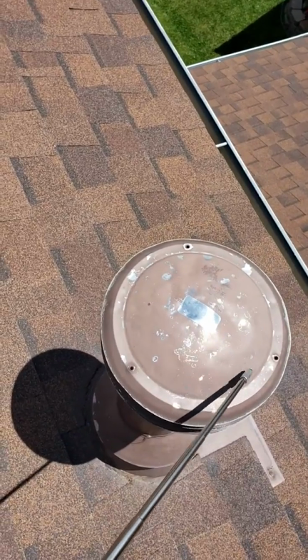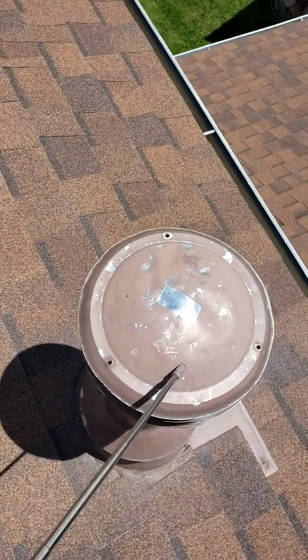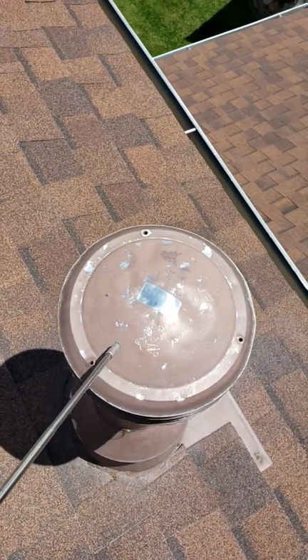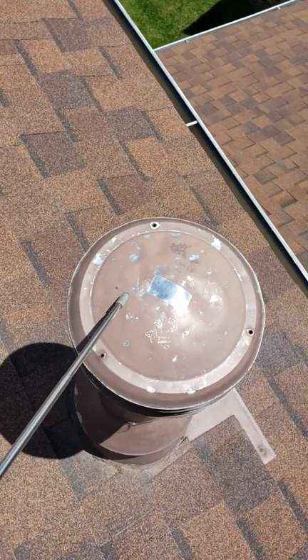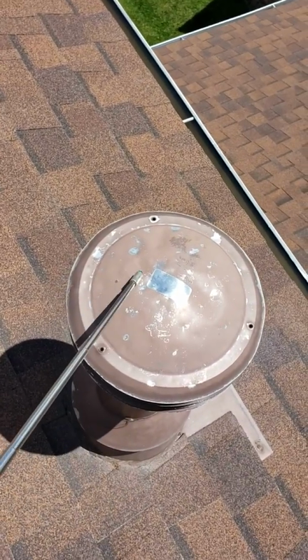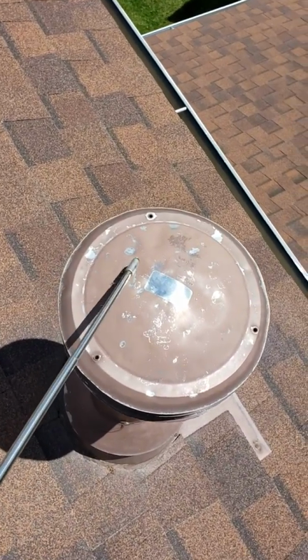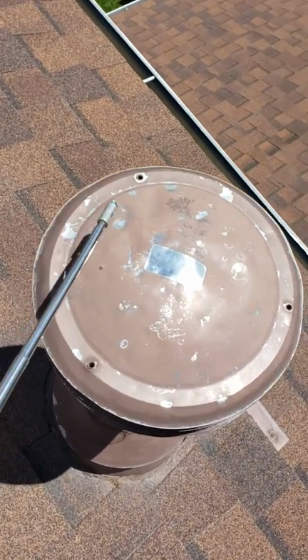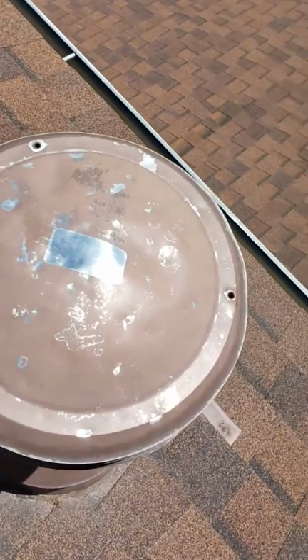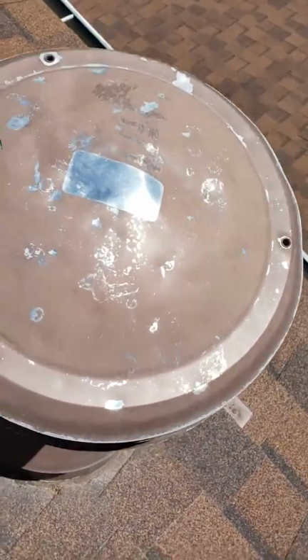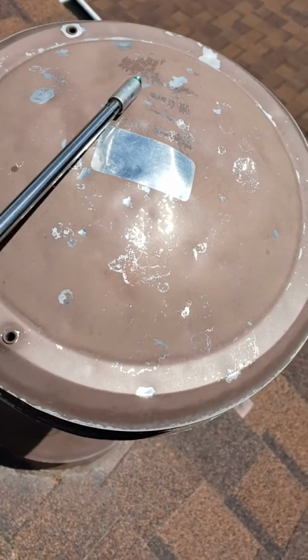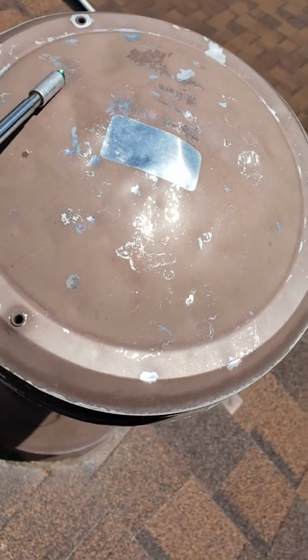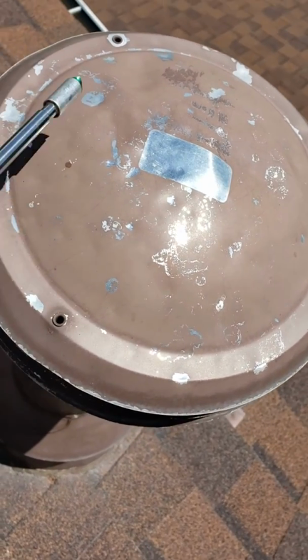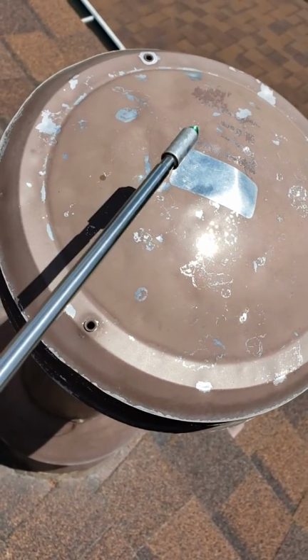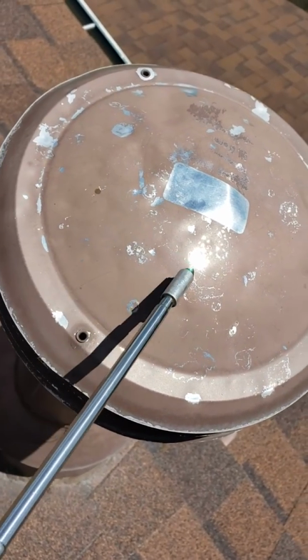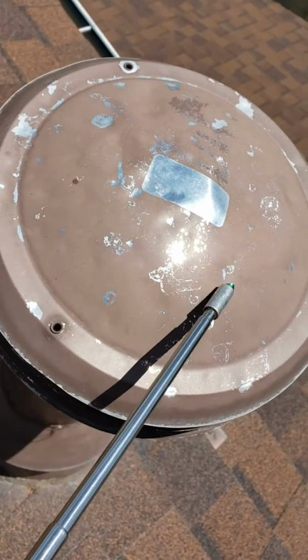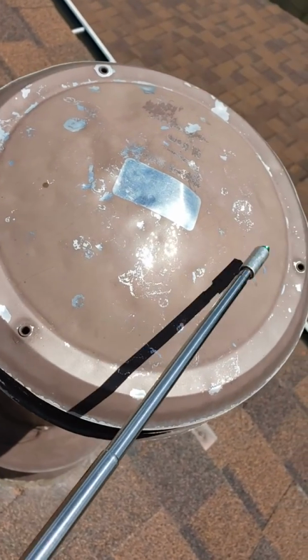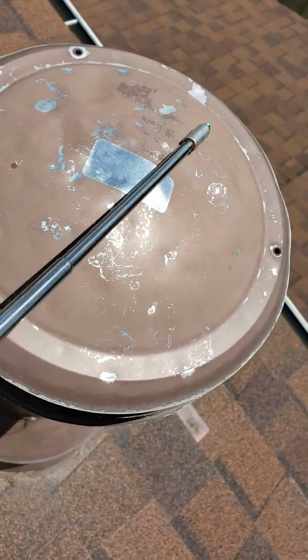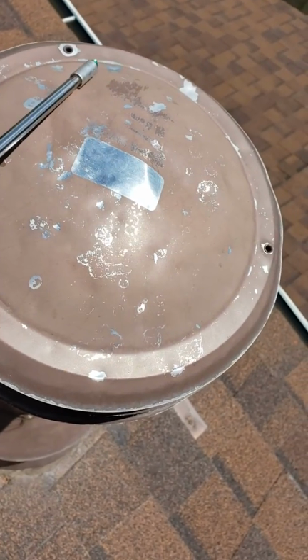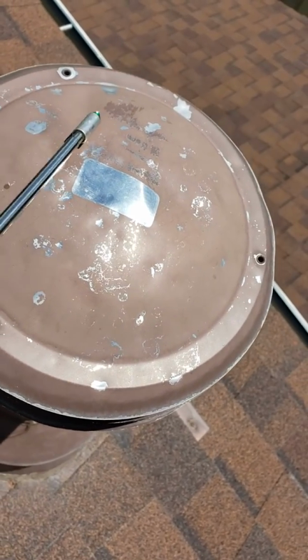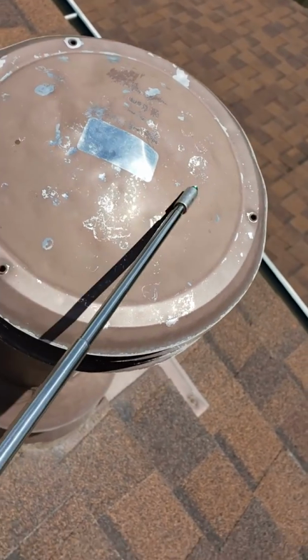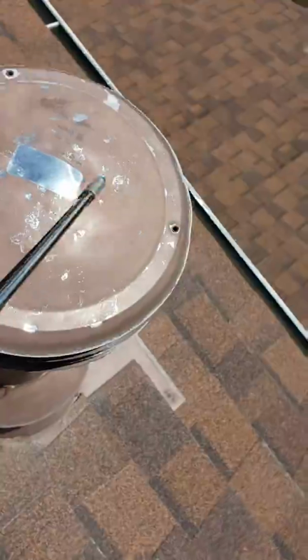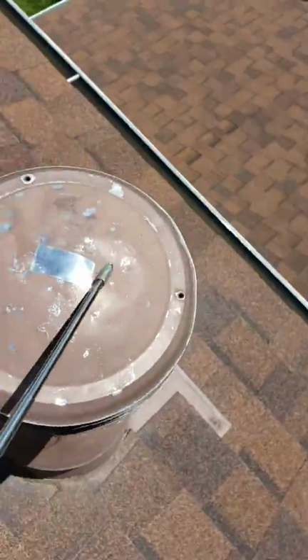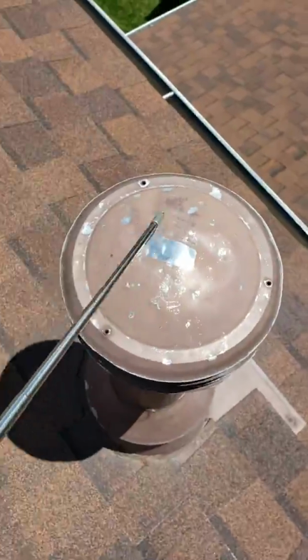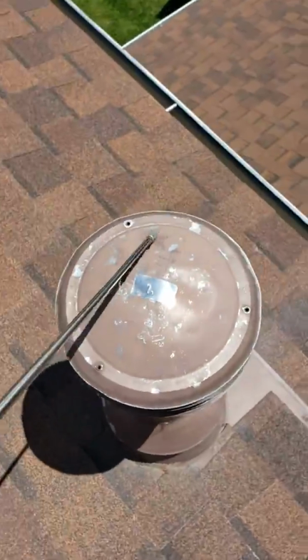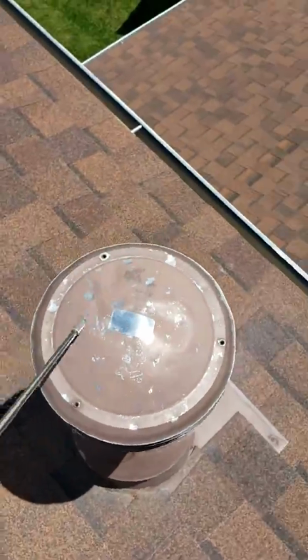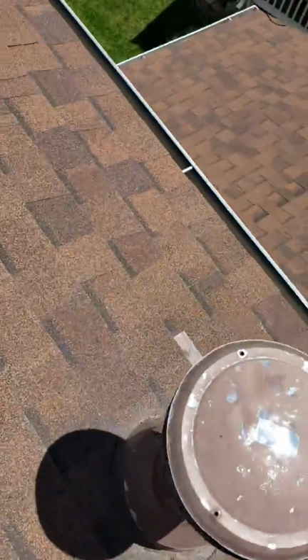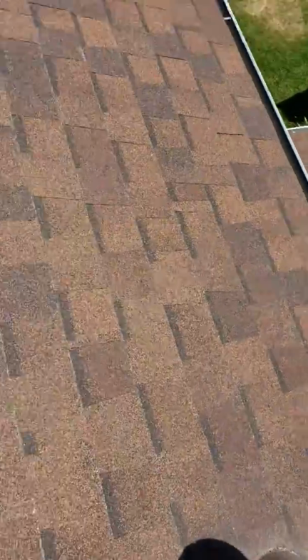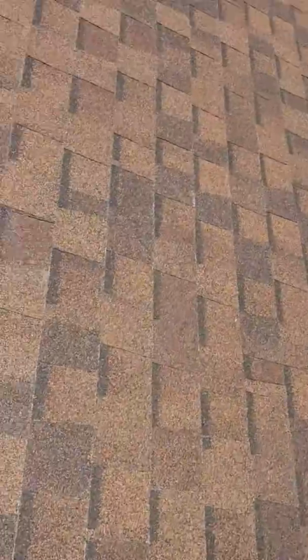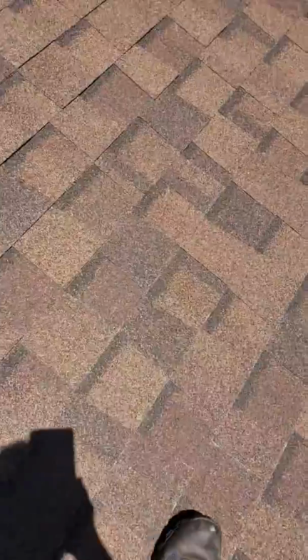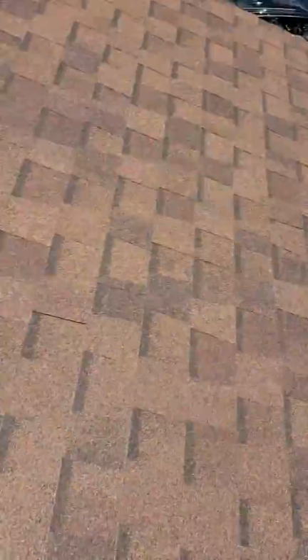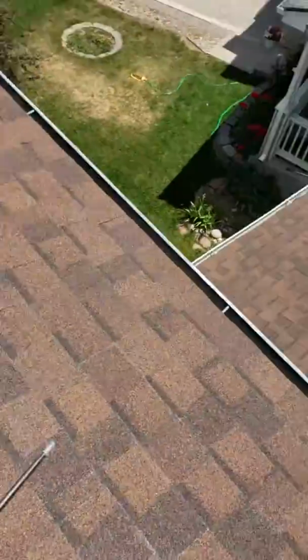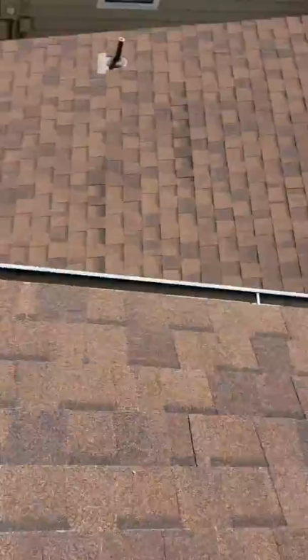This is very thin metal, and thin metal gets dinged up really bad with big damages. Based on what I see, this was only marble-size hail that hit out here.